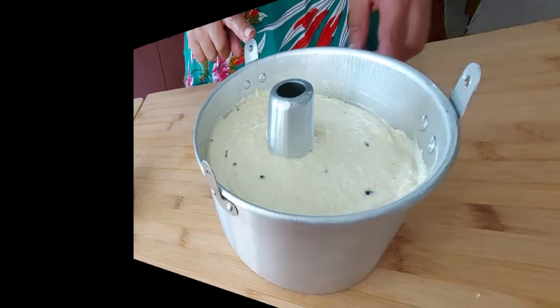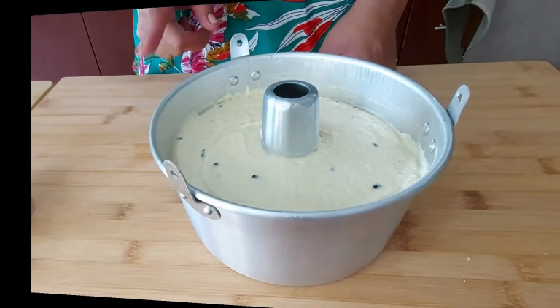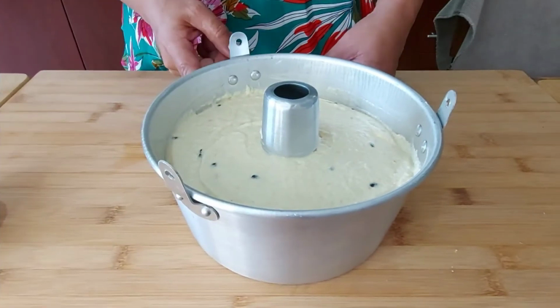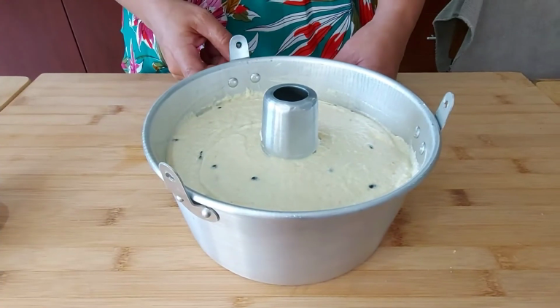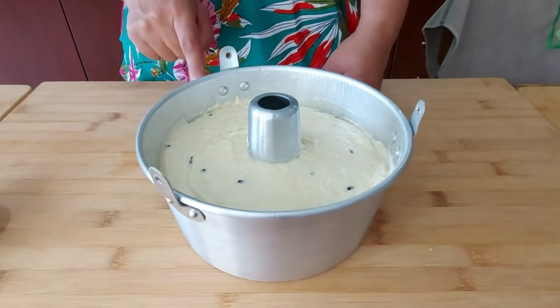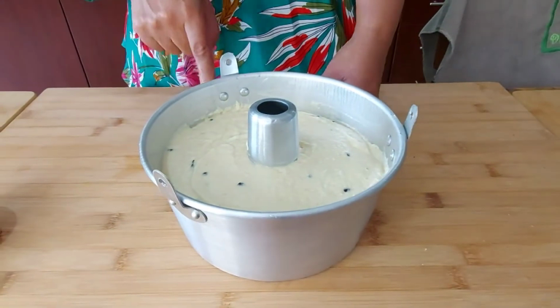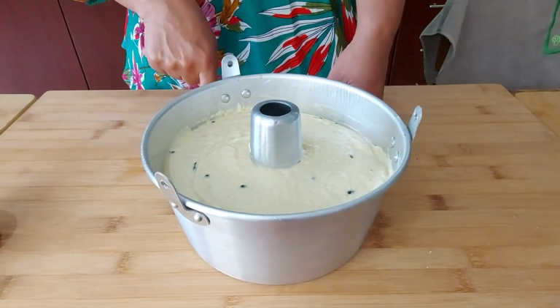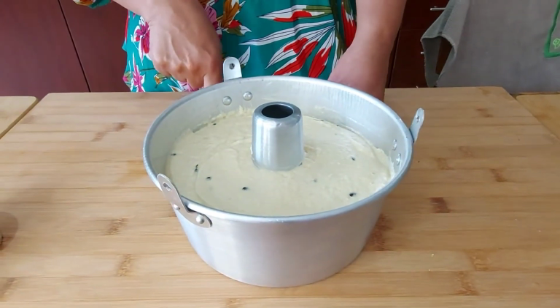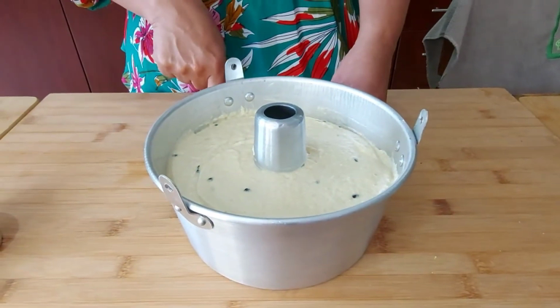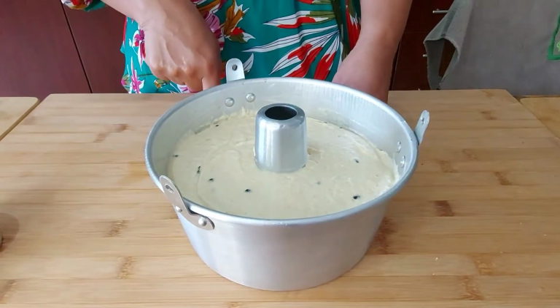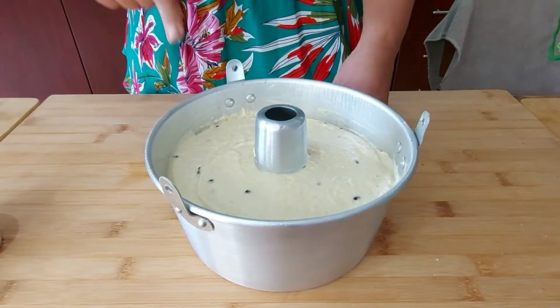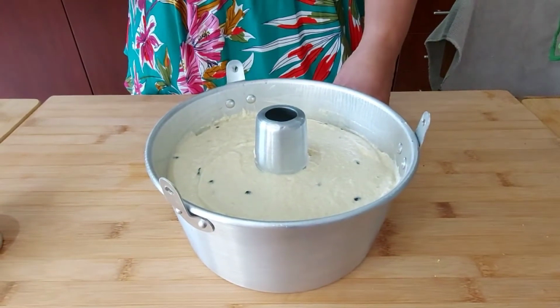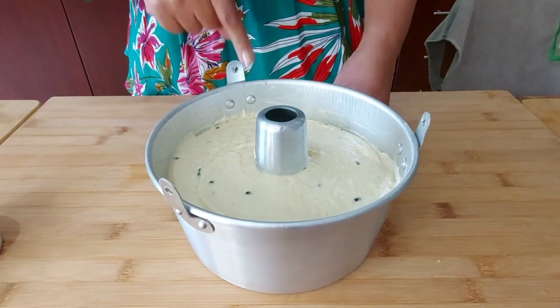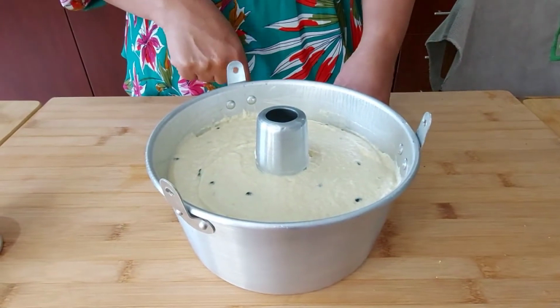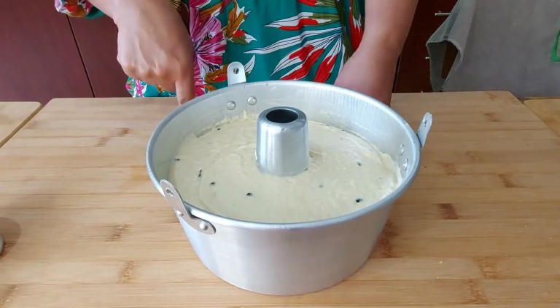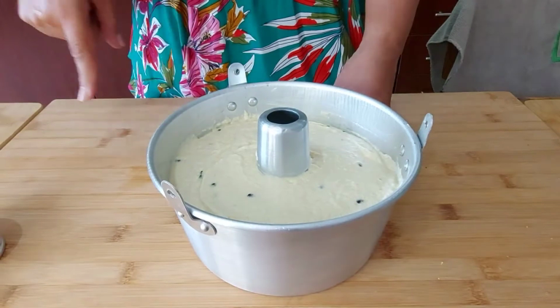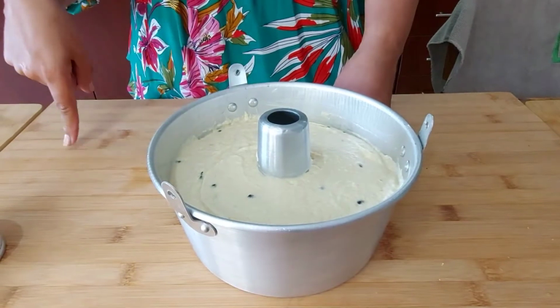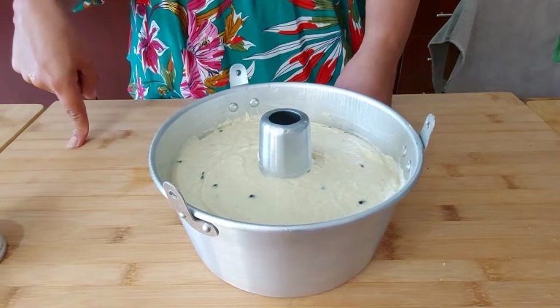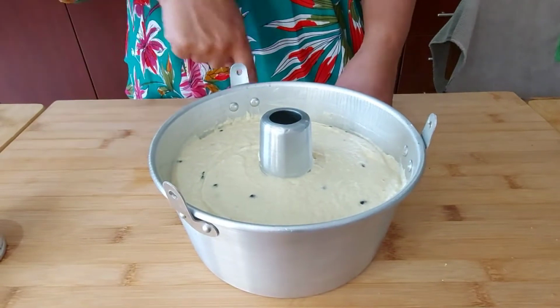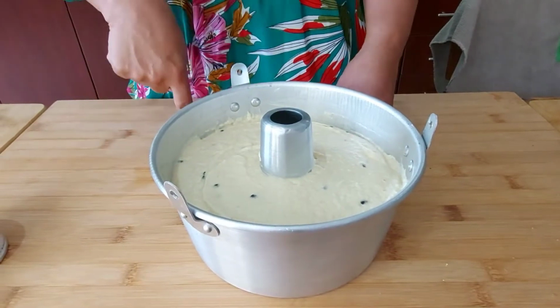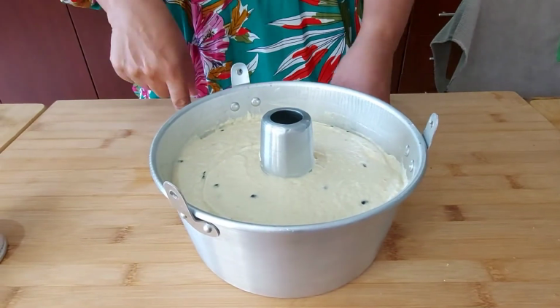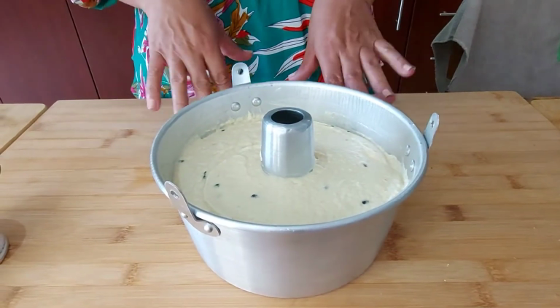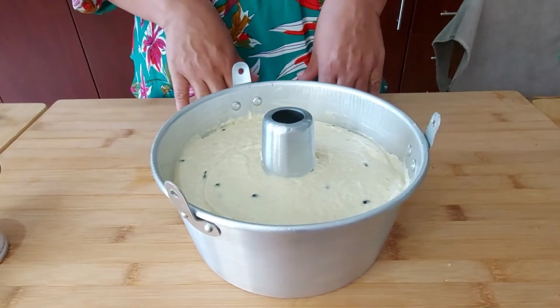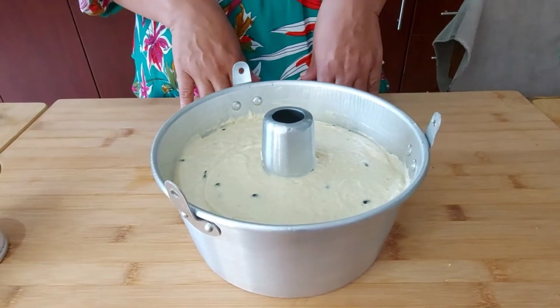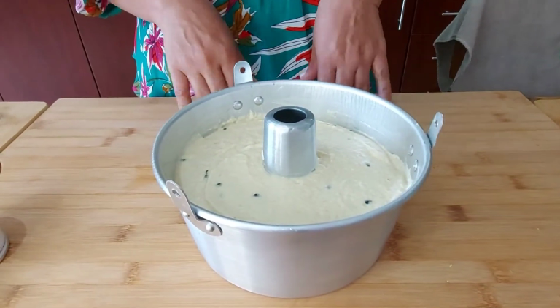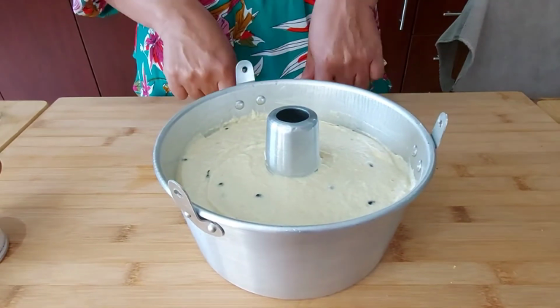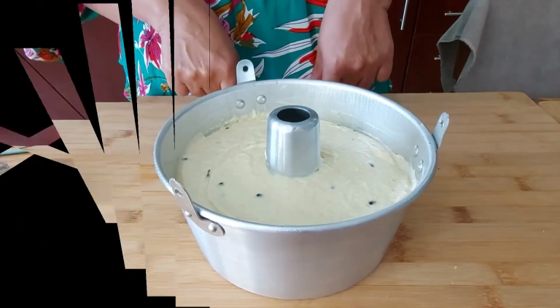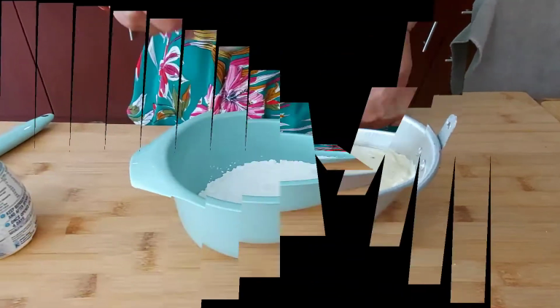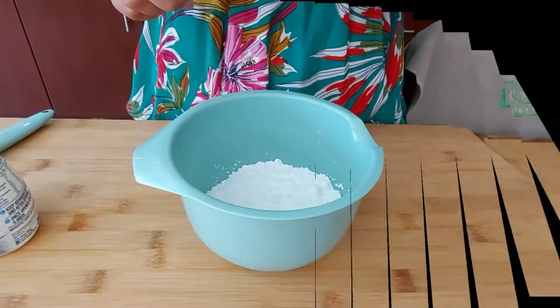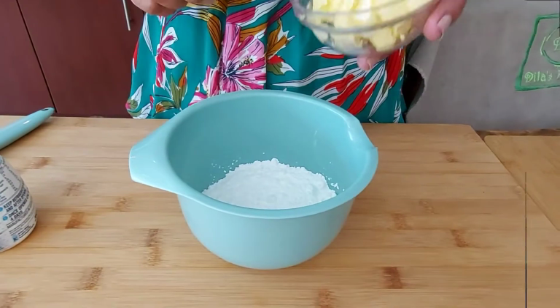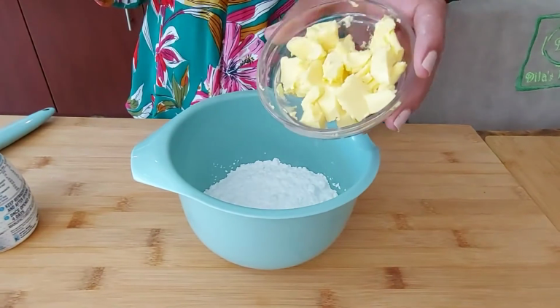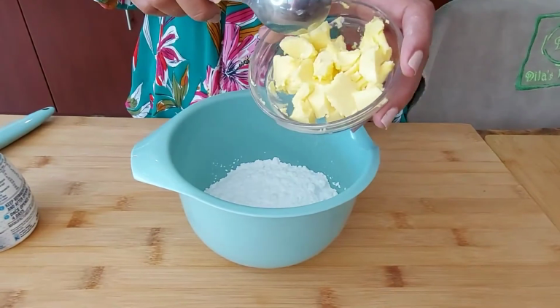I'm going to bake it in a preheated oven at 170 degrees Celsius — anywhere from 35 to 45 minutes — until you insert a toothpick and it comes out clean. Now let's start with the glaze. I've got 100 grams of soft butter.